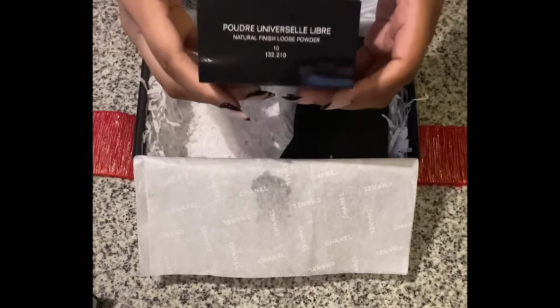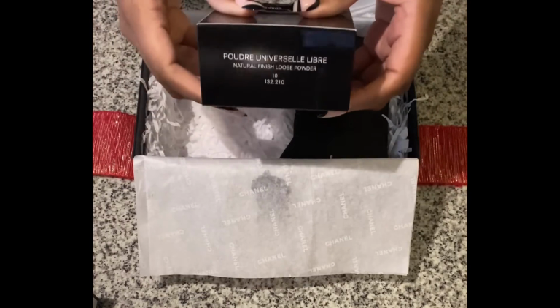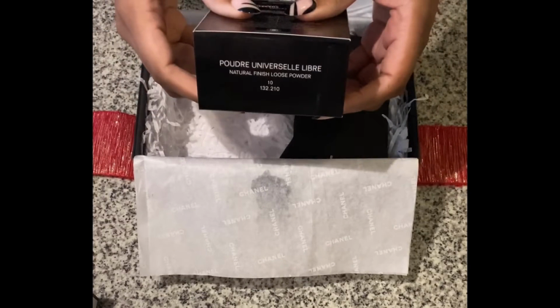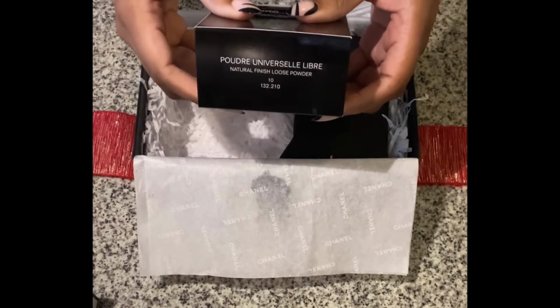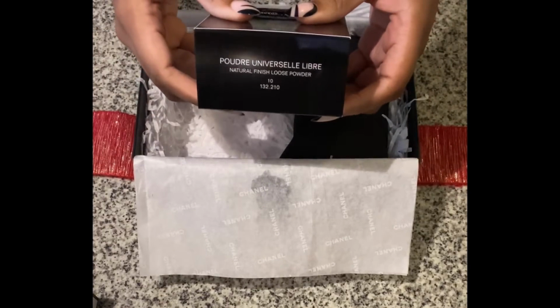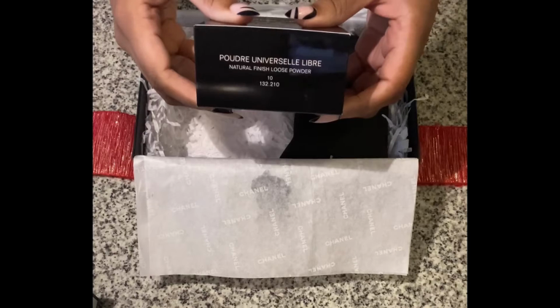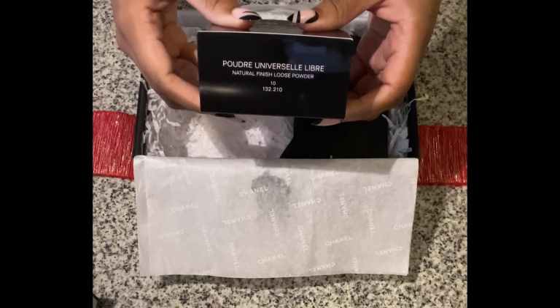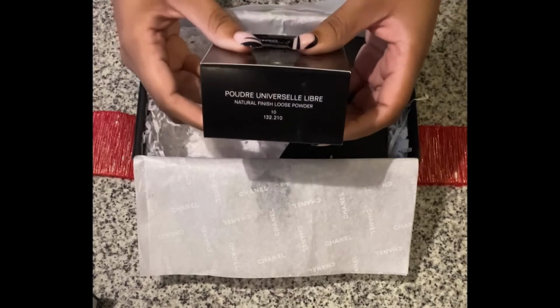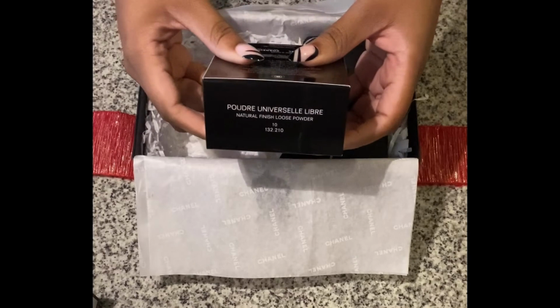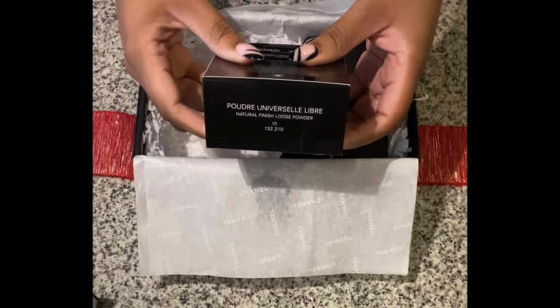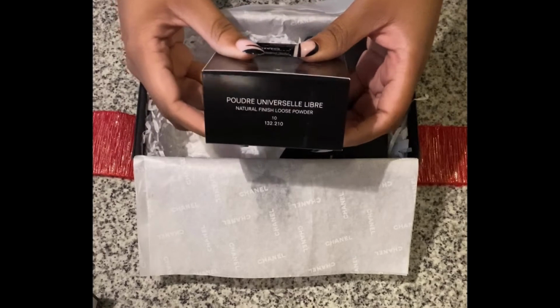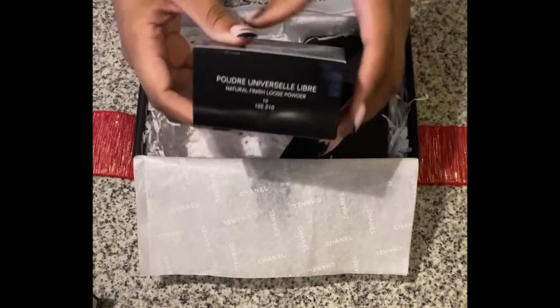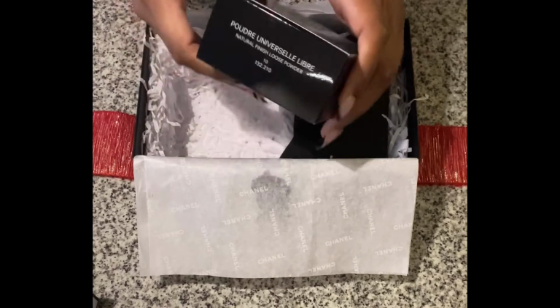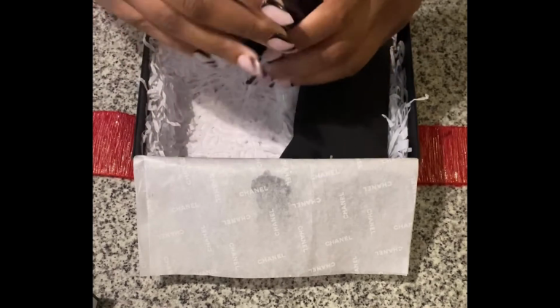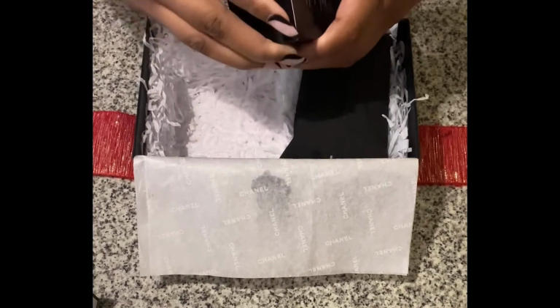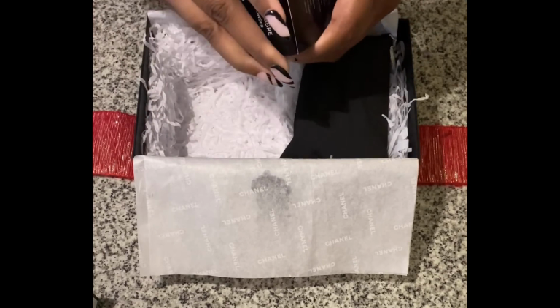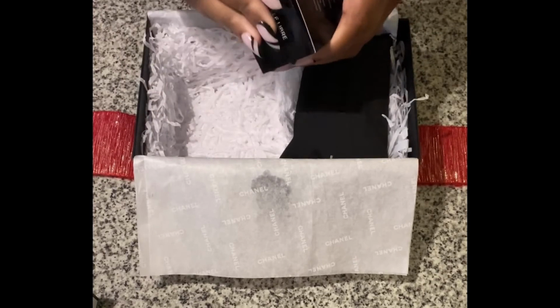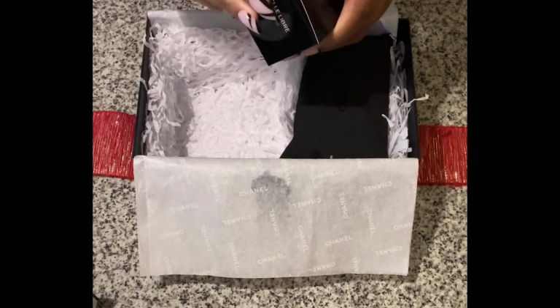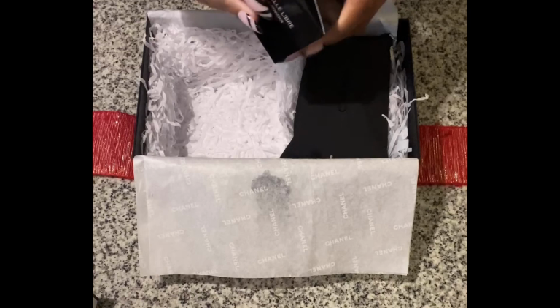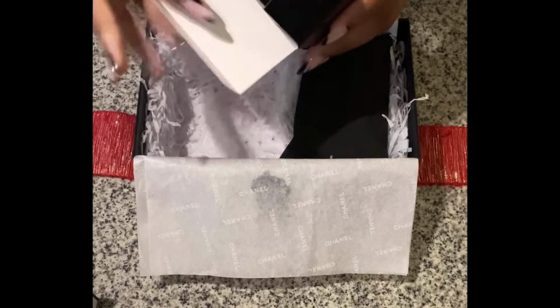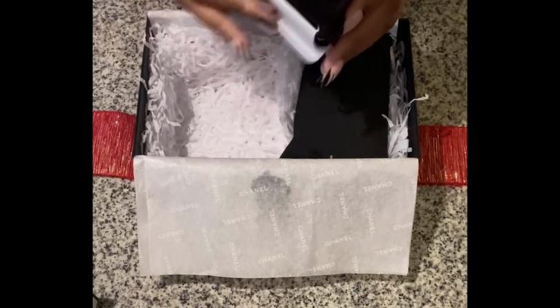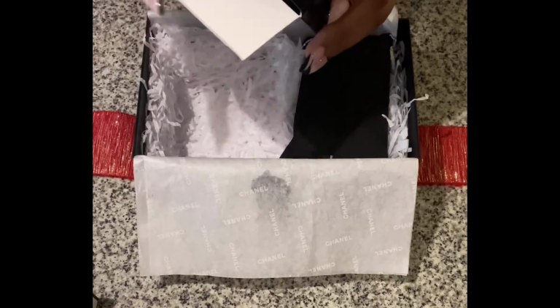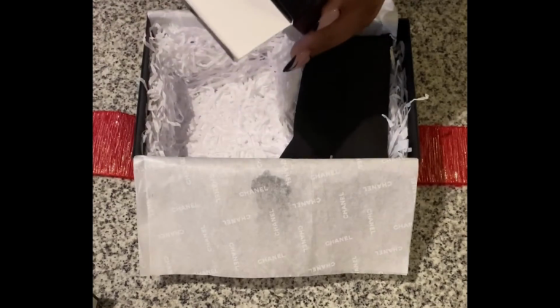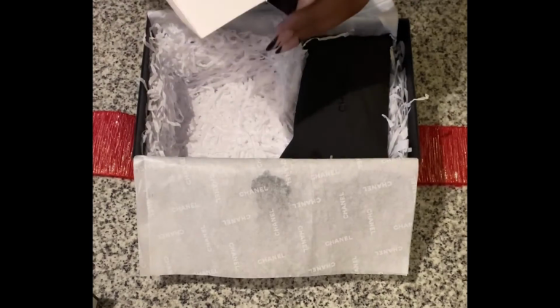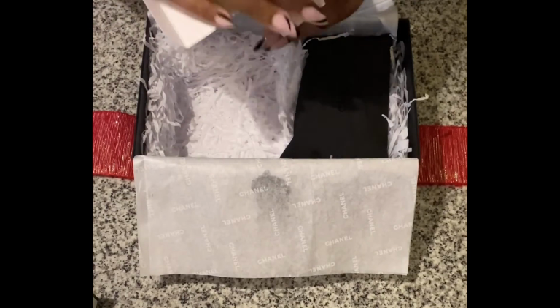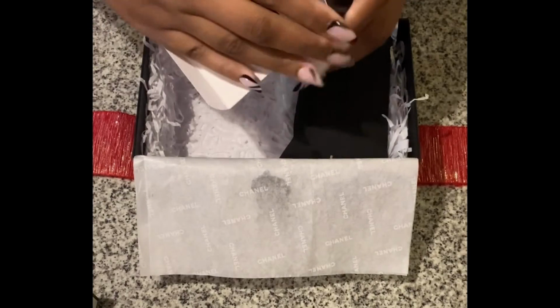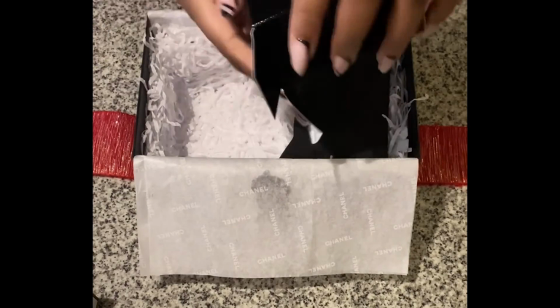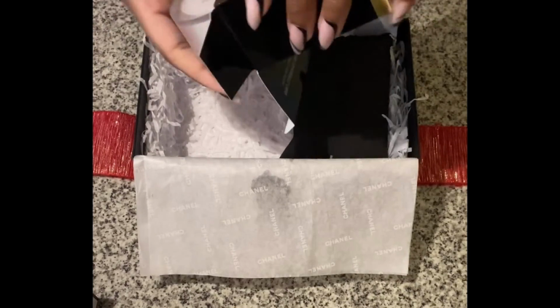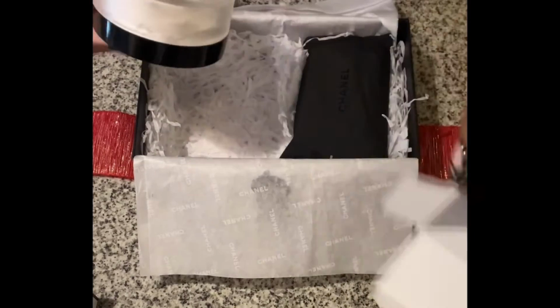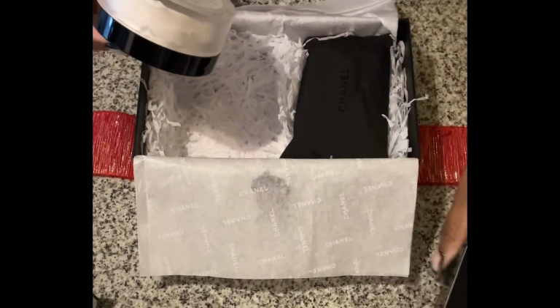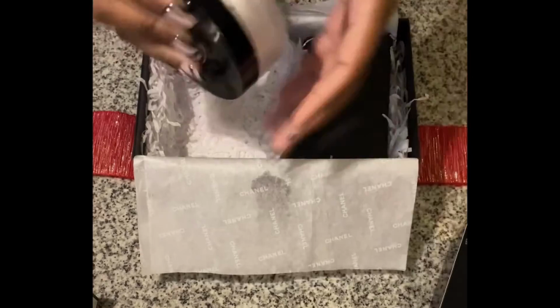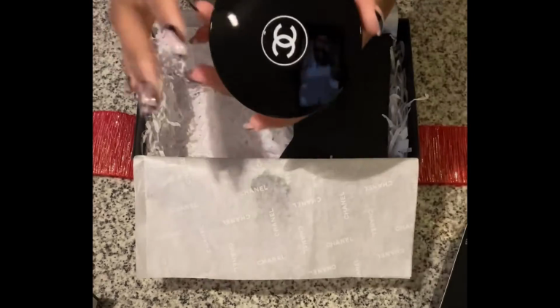This shade, specifically number 10, was sold out for months on end, so honestly I'm just happy I was able to get my hands on it. The Chanel setting powder does come with the Chanel puff, which can be used to apply your setting powder.